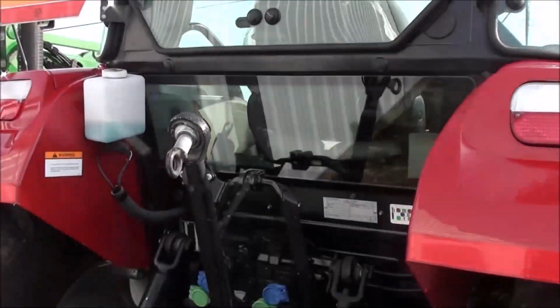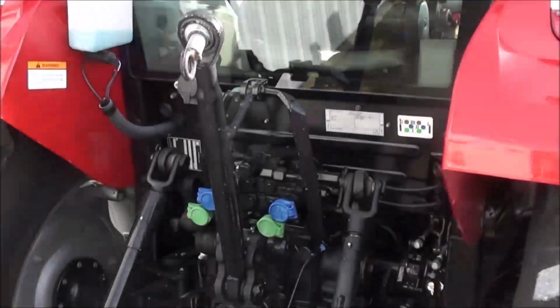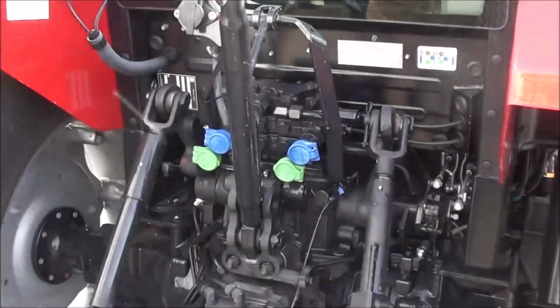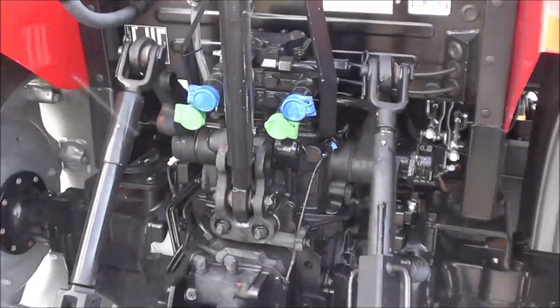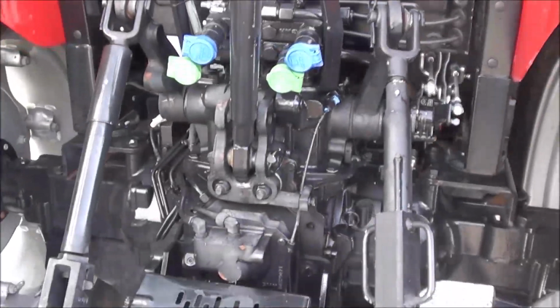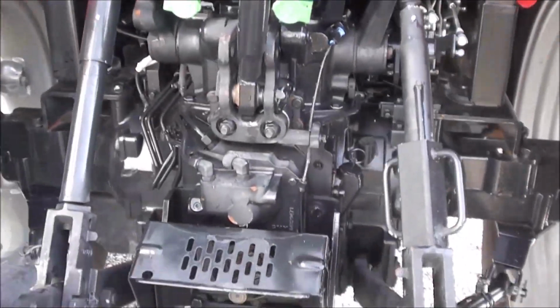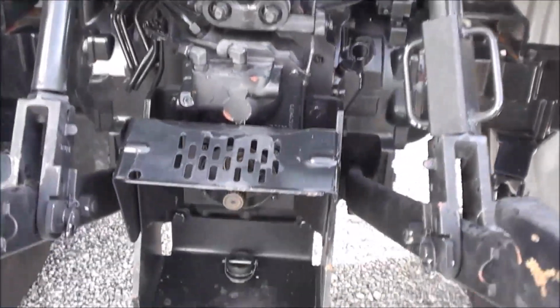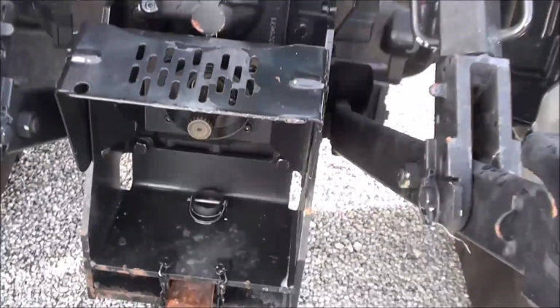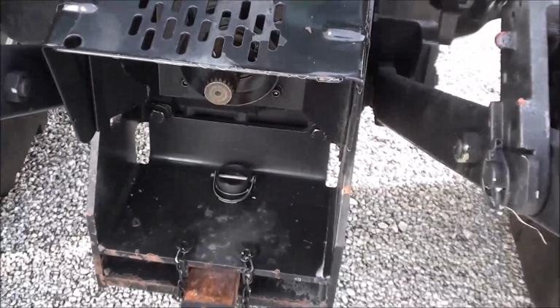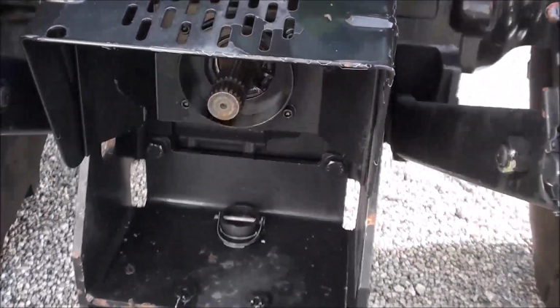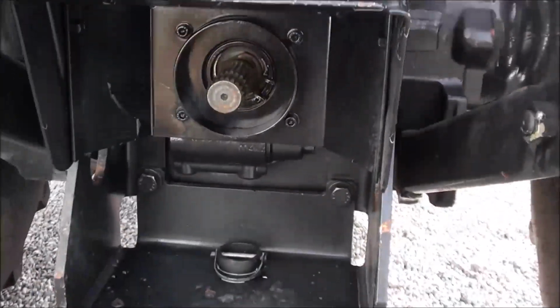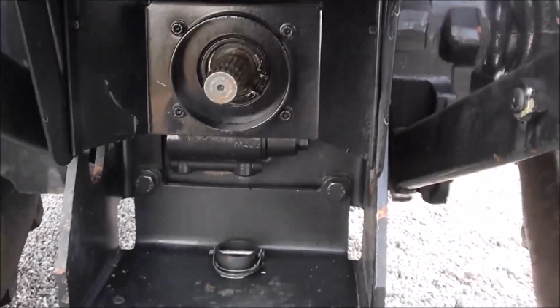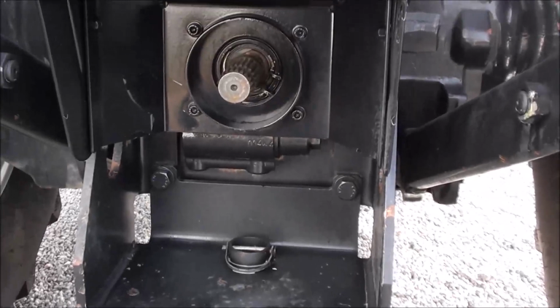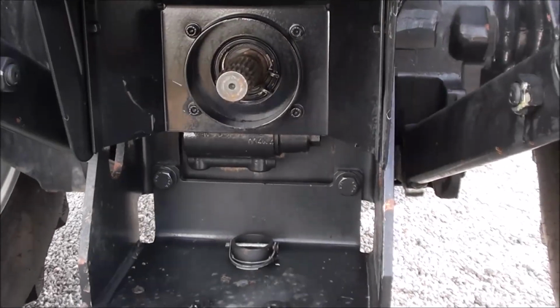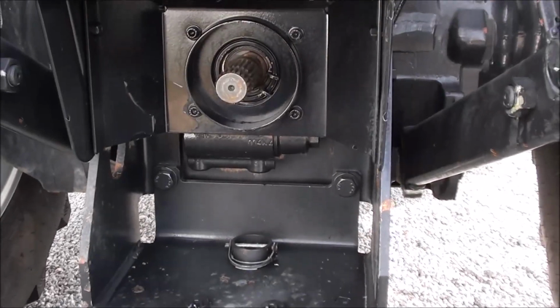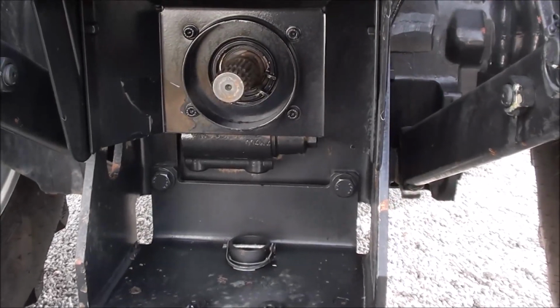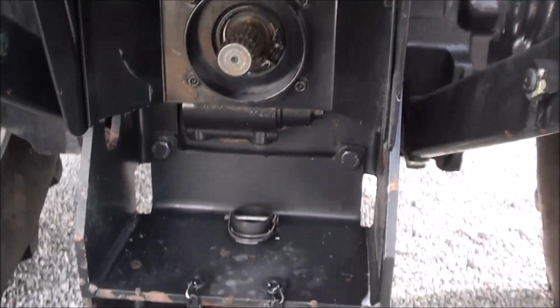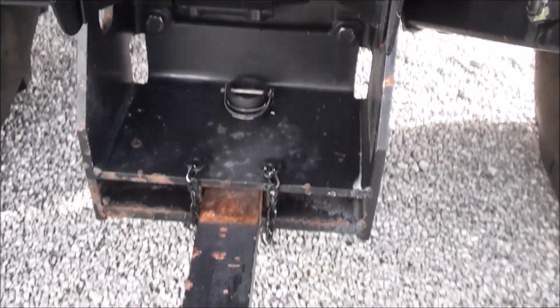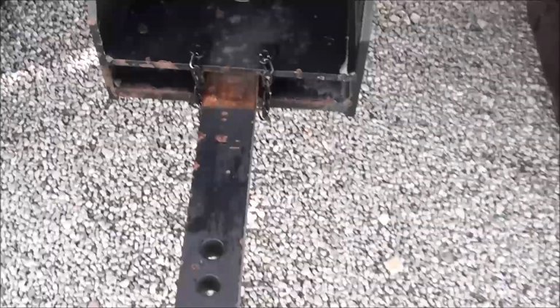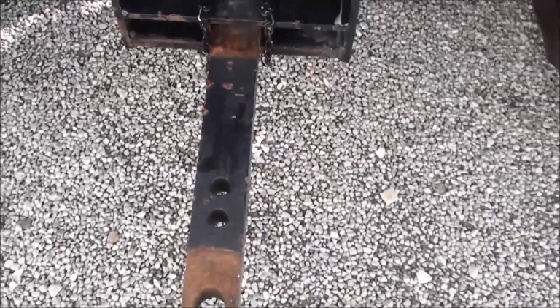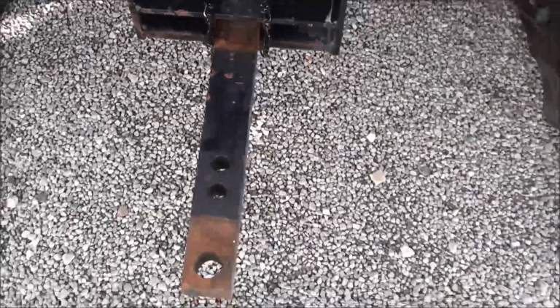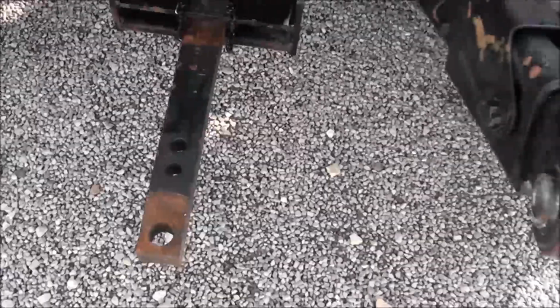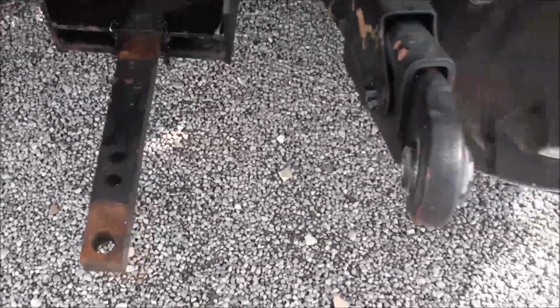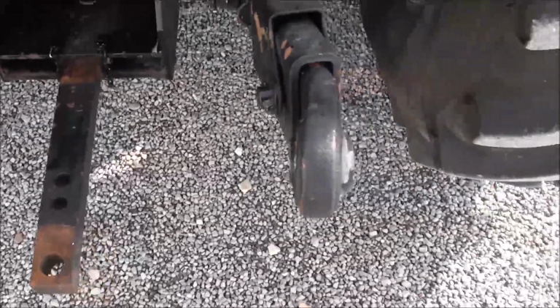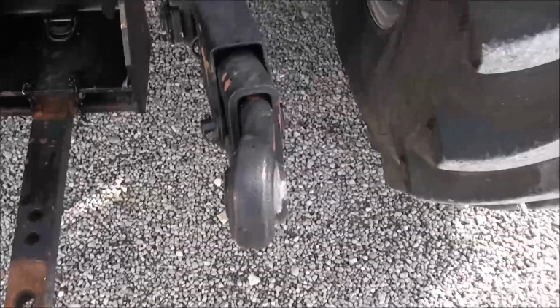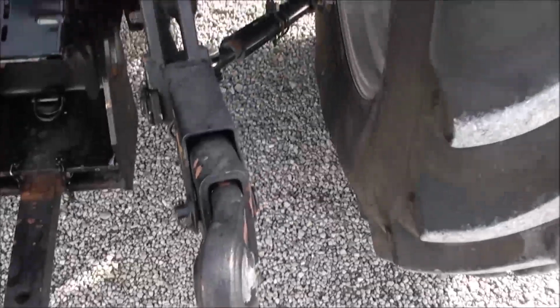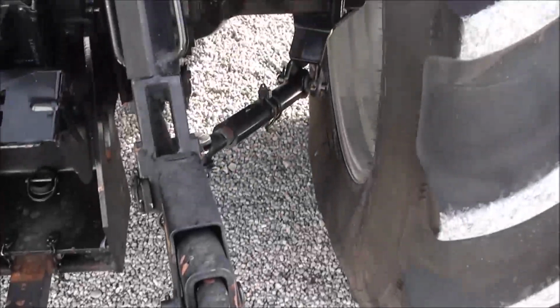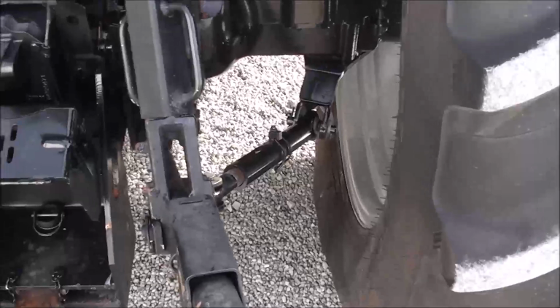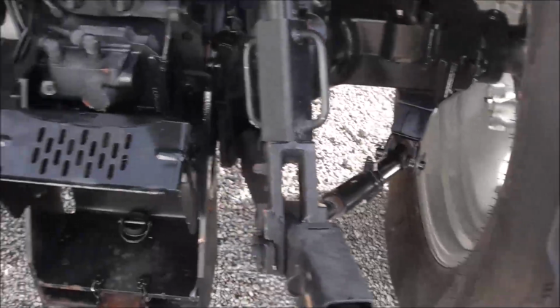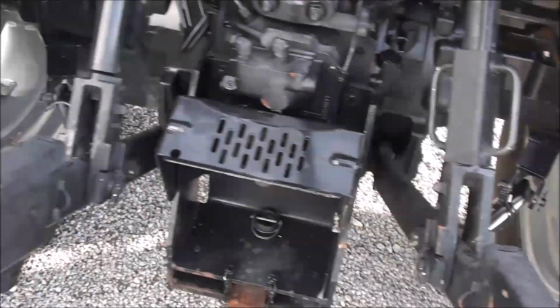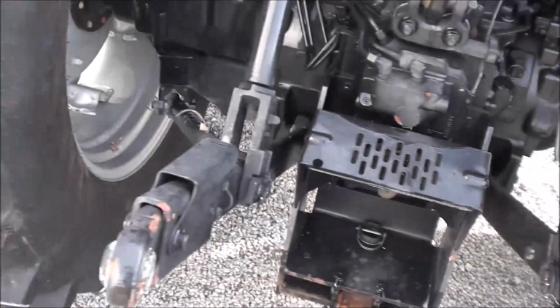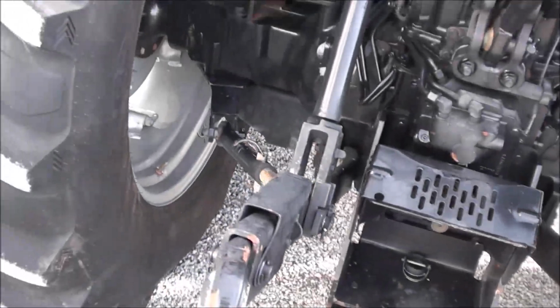Dual rear remotes. Has the 540 and 1000 PTO shaft capabilities. Extendable three-point arms and stabilizer bars.